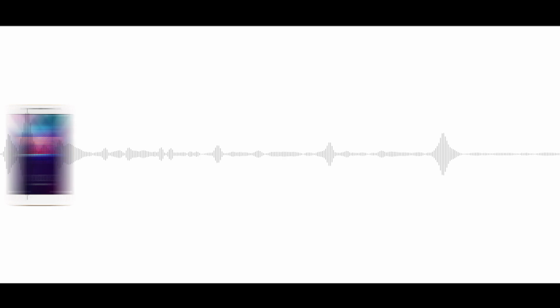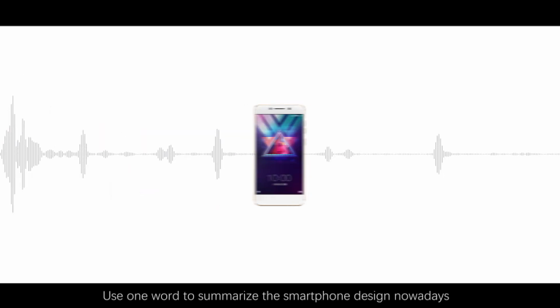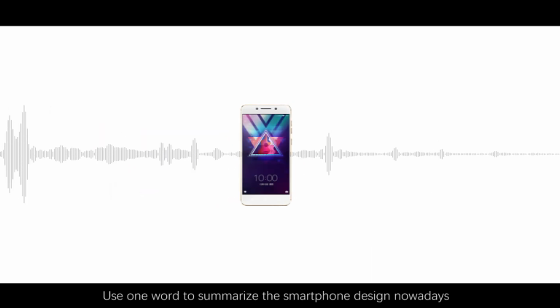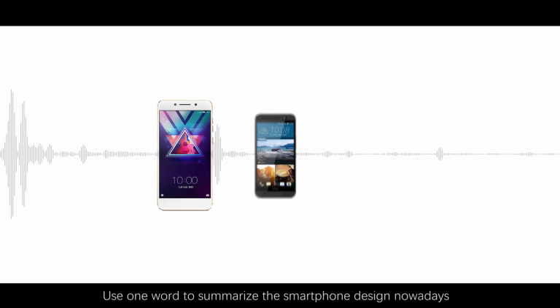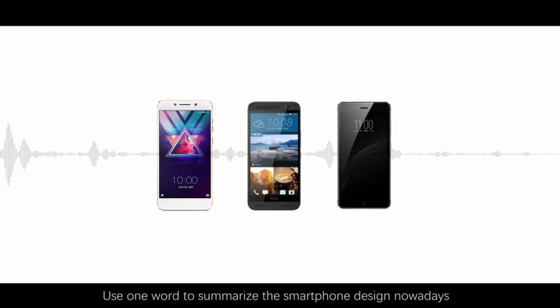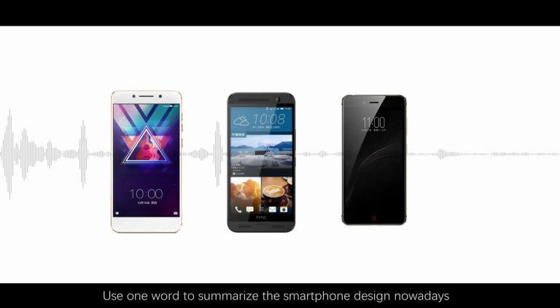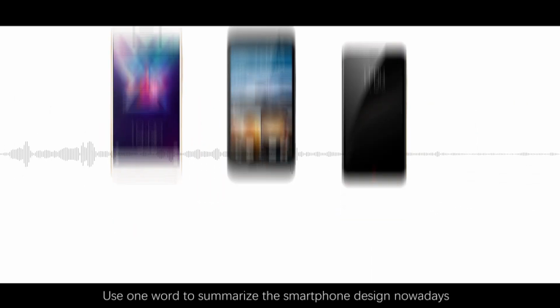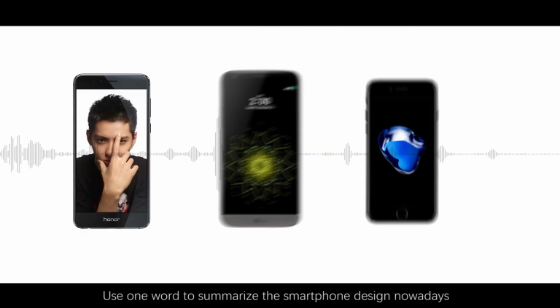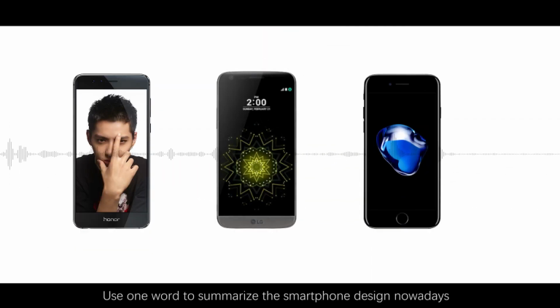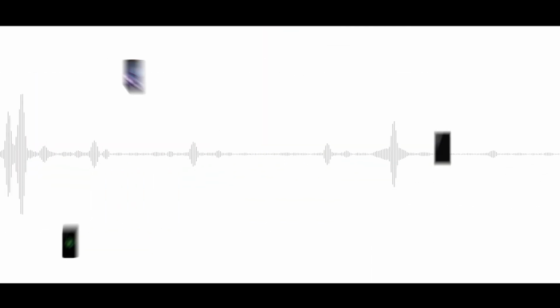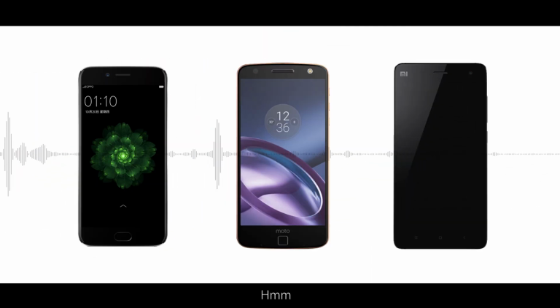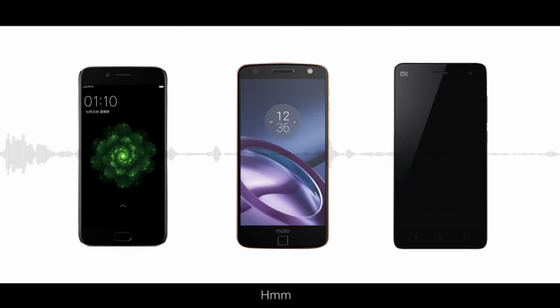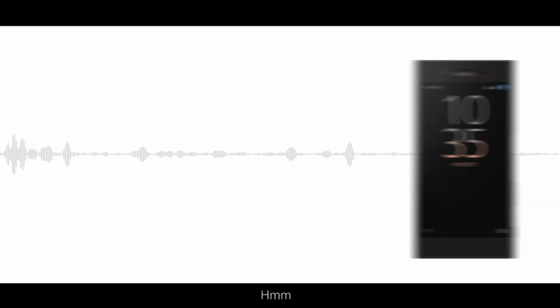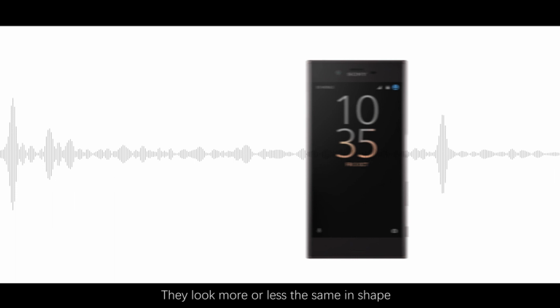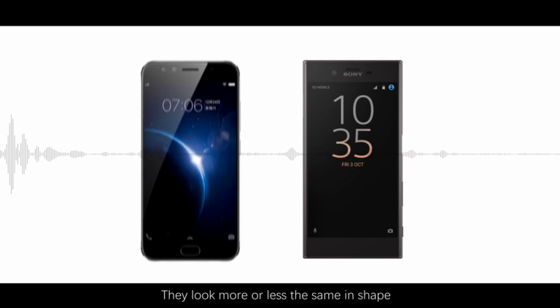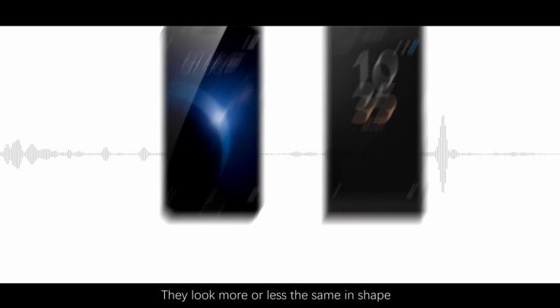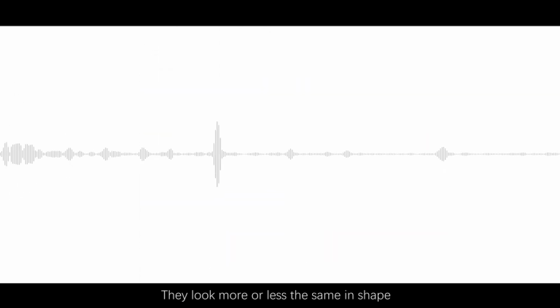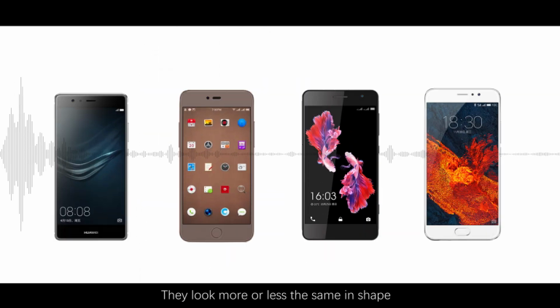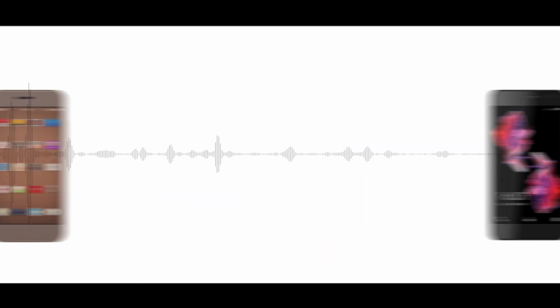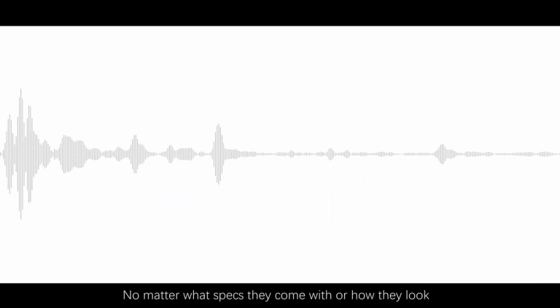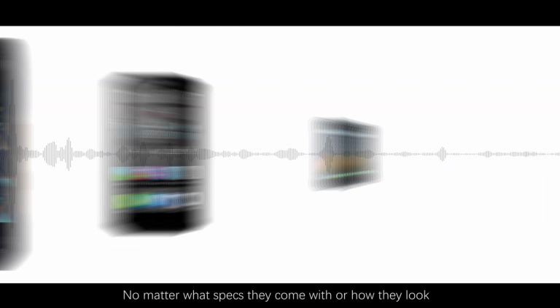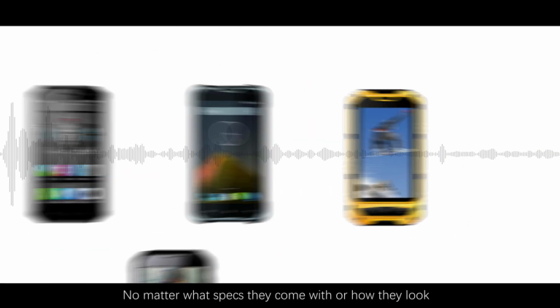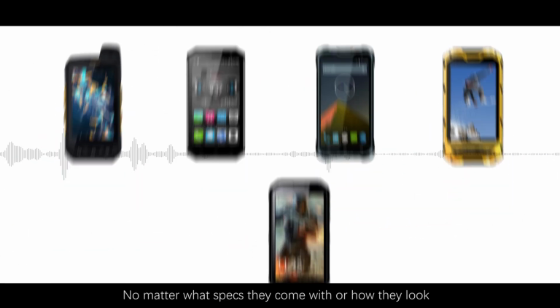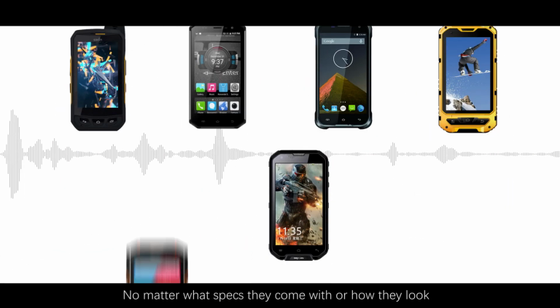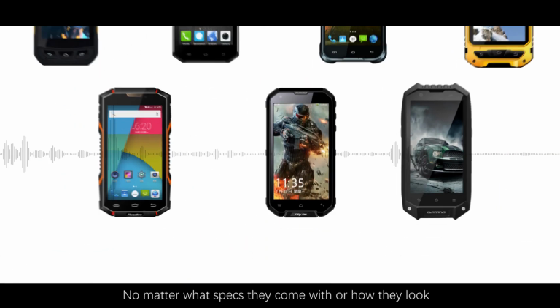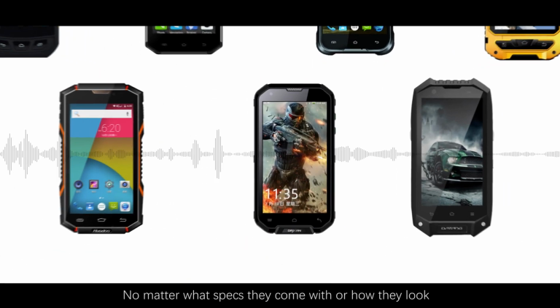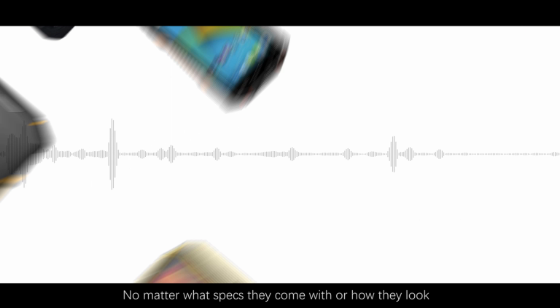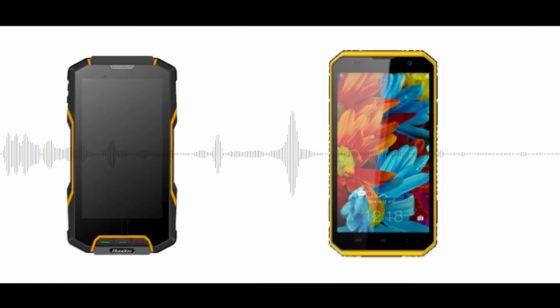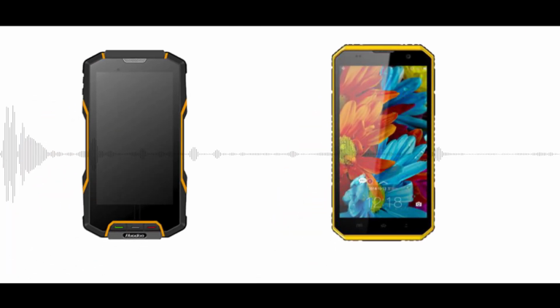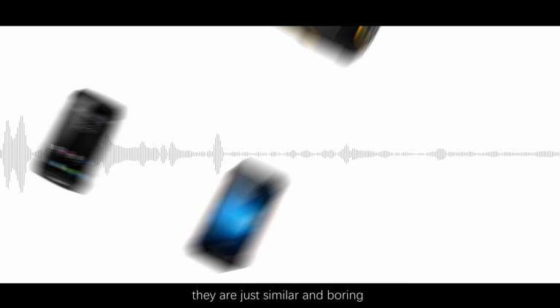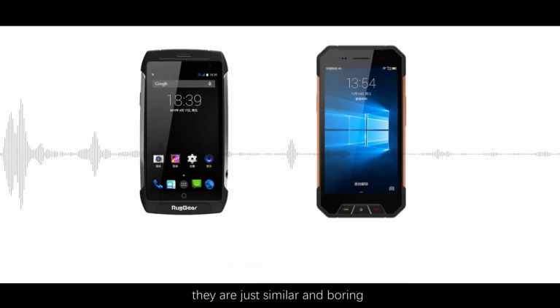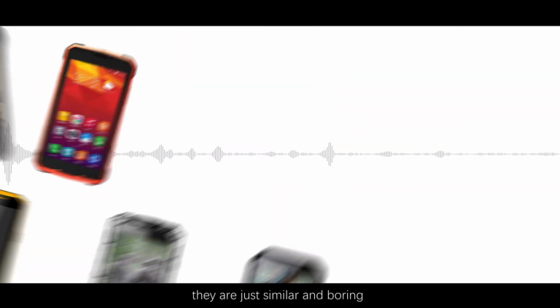Use one word to summarize the smartphone design nowadays. They look more or less the same in shape. No matter what specs they come with or how they look, they're just similar and boring.